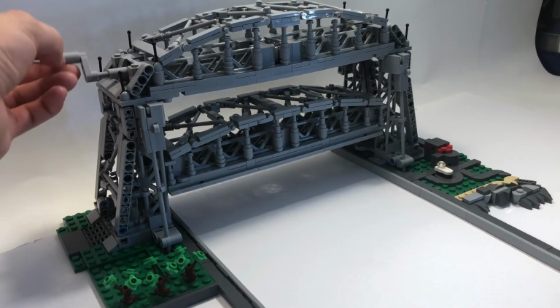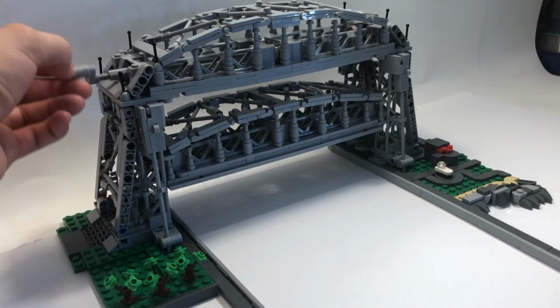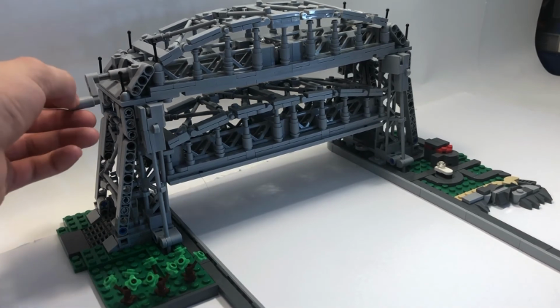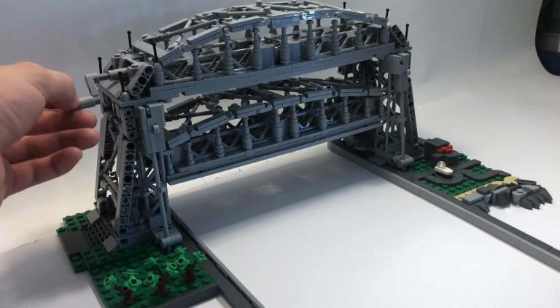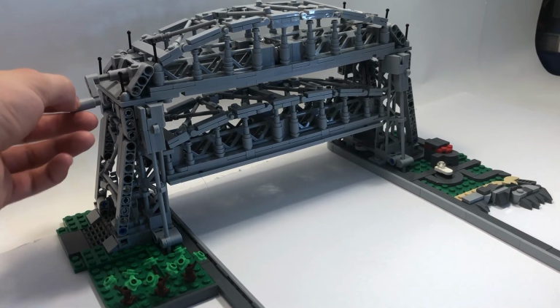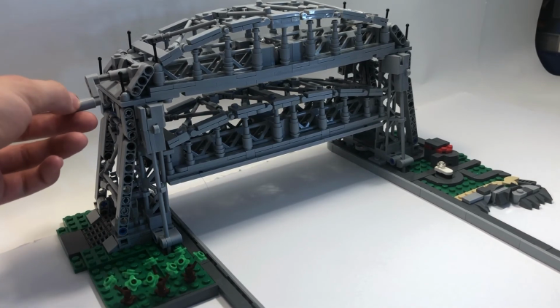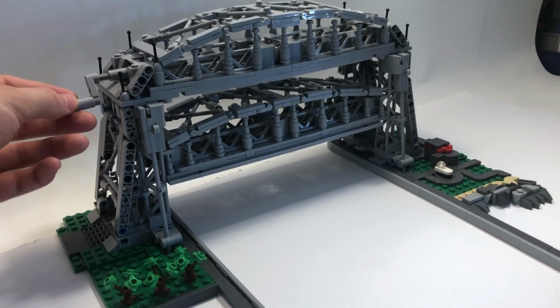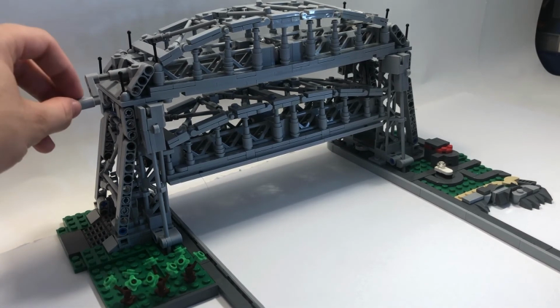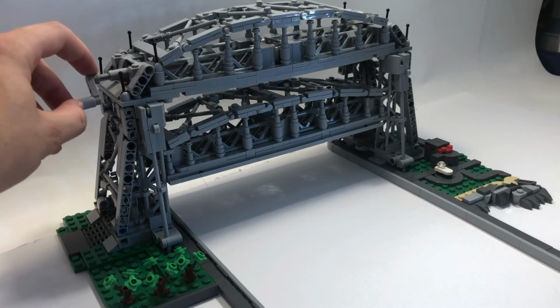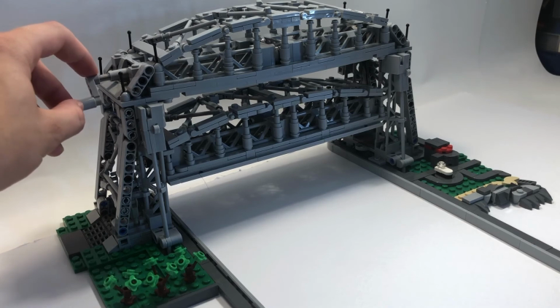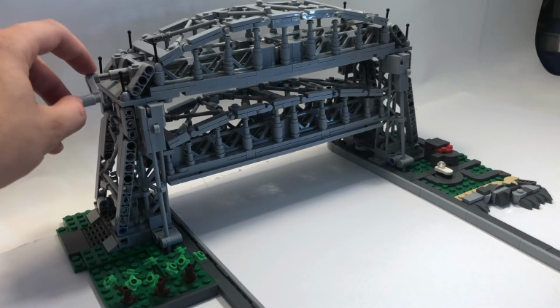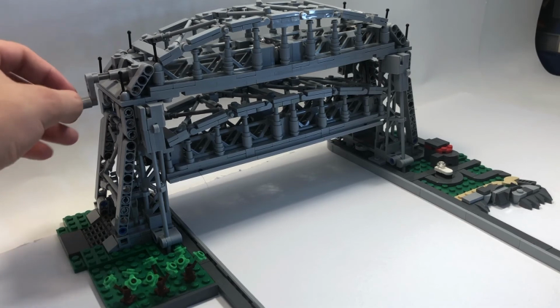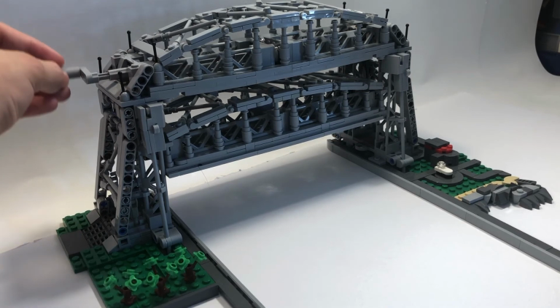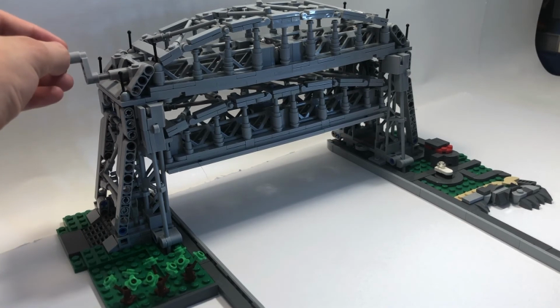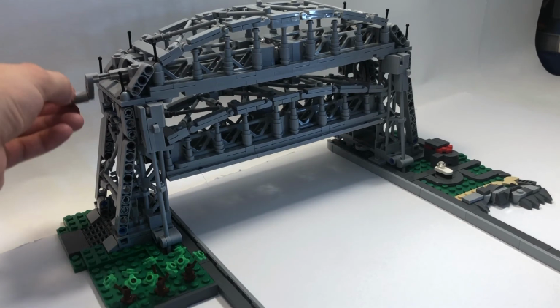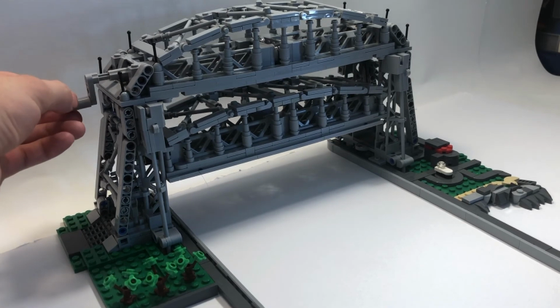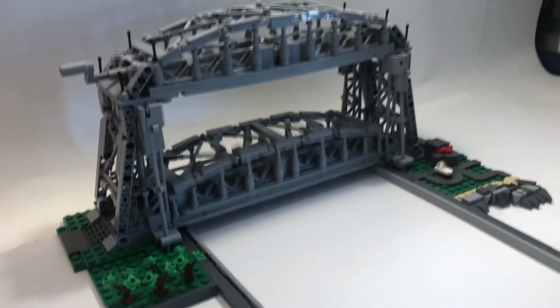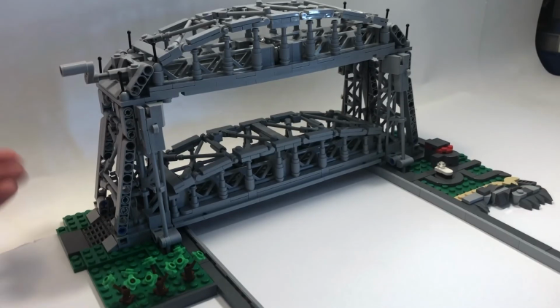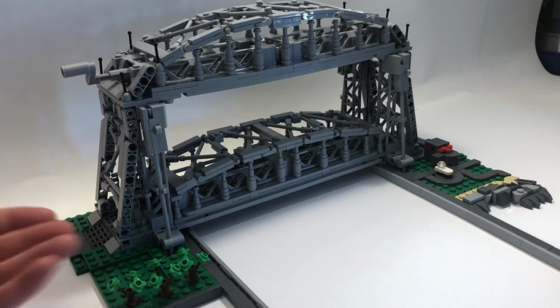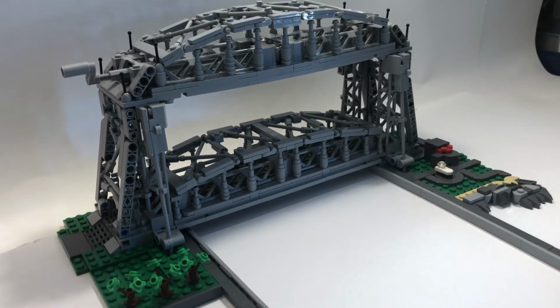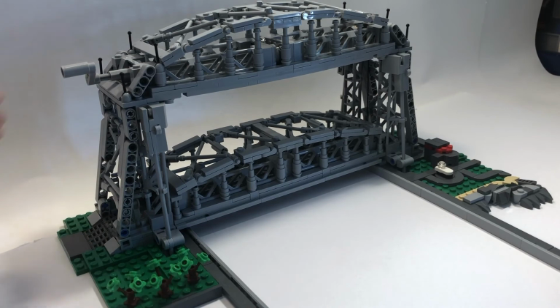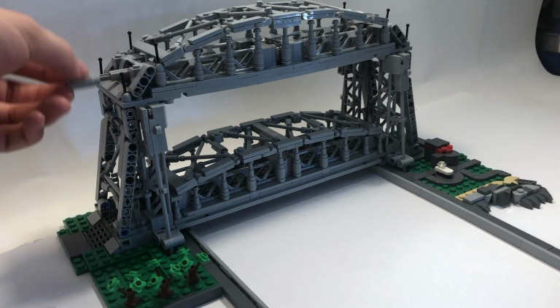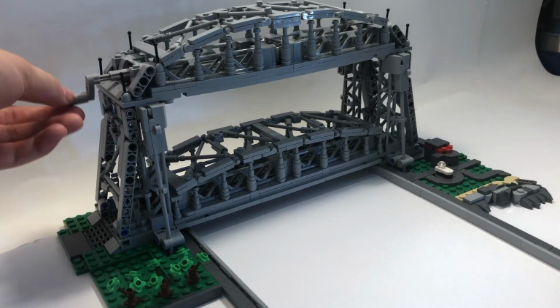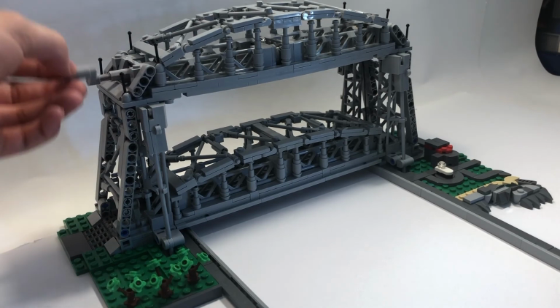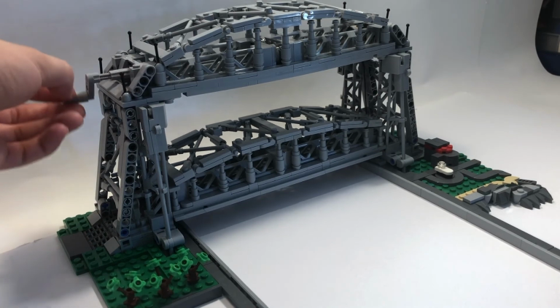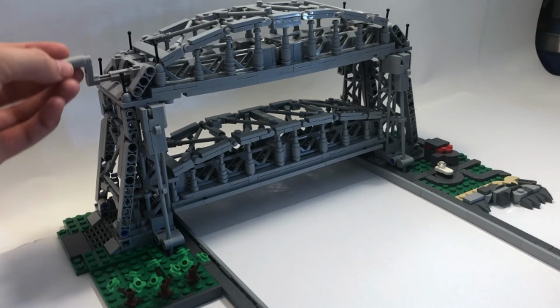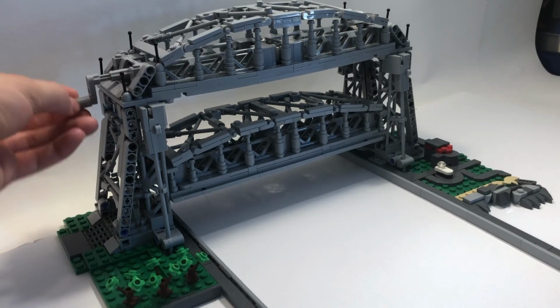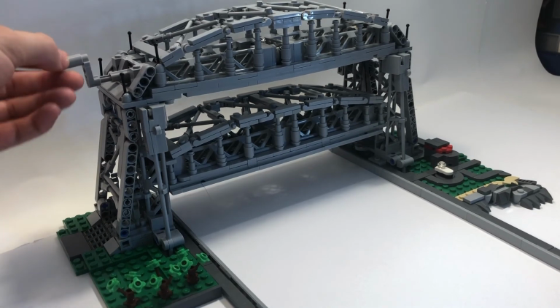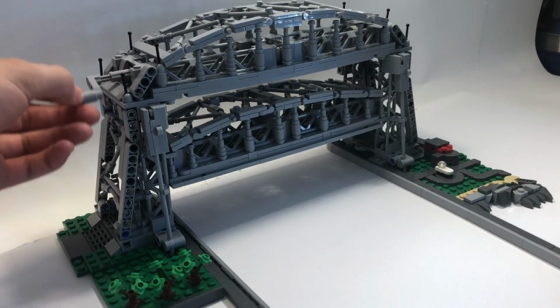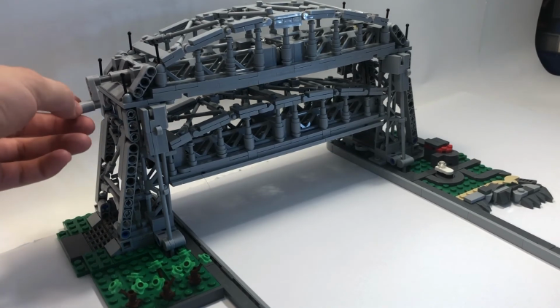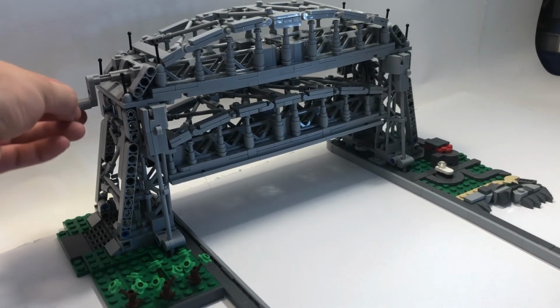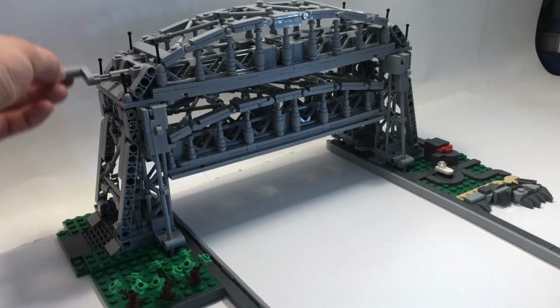One other feature I wanted to add was something where you could stop the bridge at any point, because right now if you let go it'll drop down. I want to add something where you can freeze it in any position, so I hope to do that later.